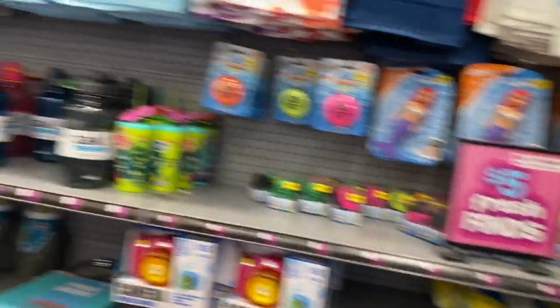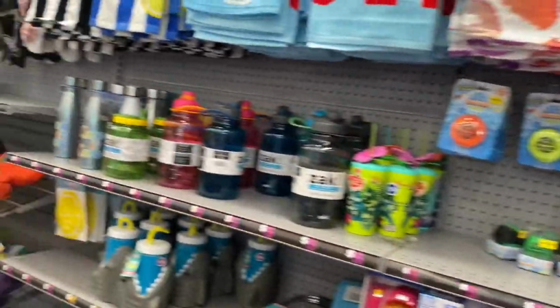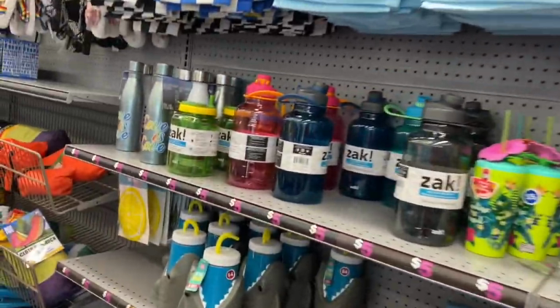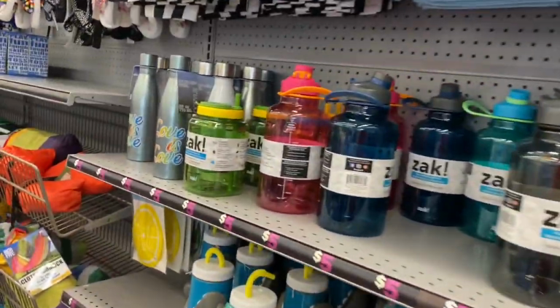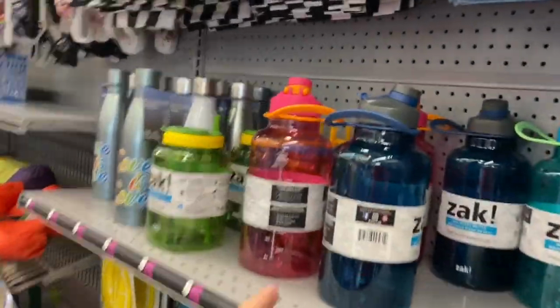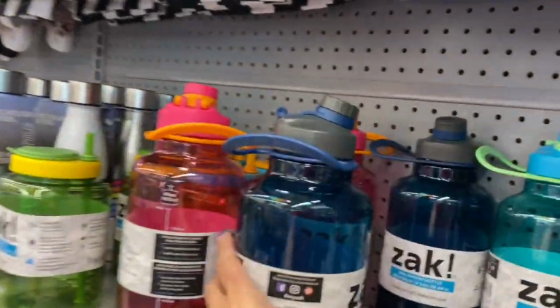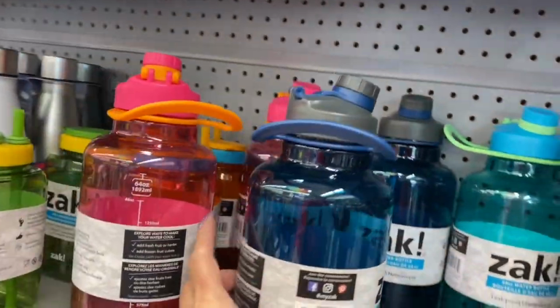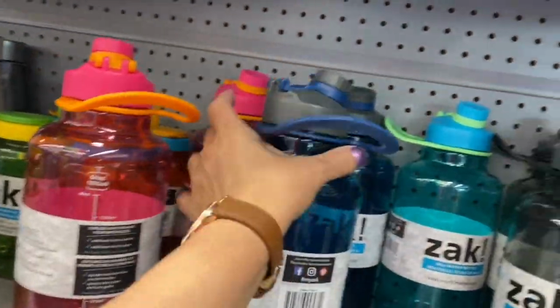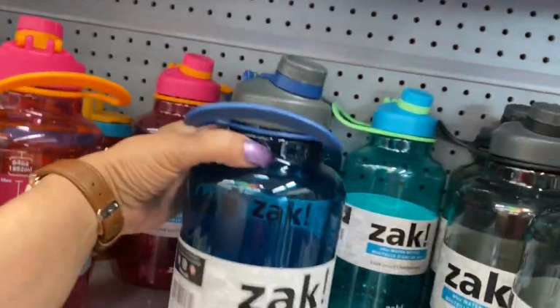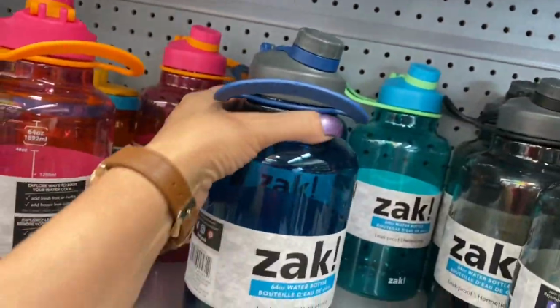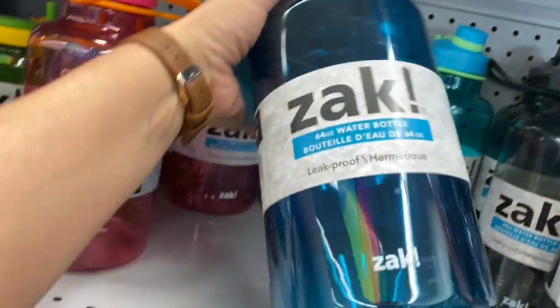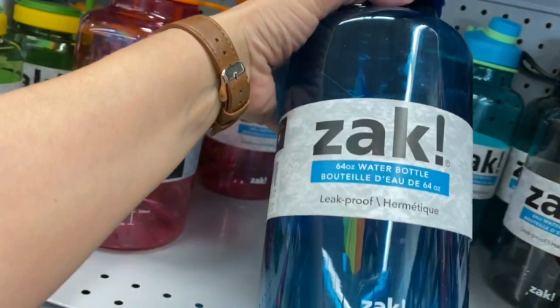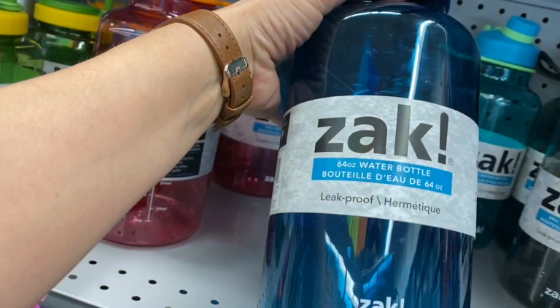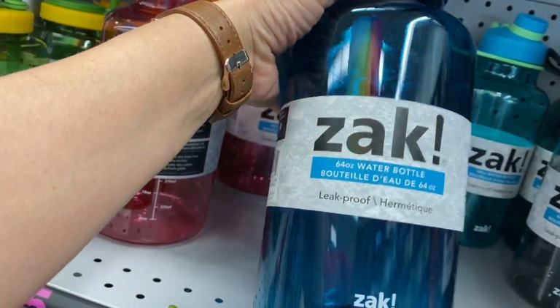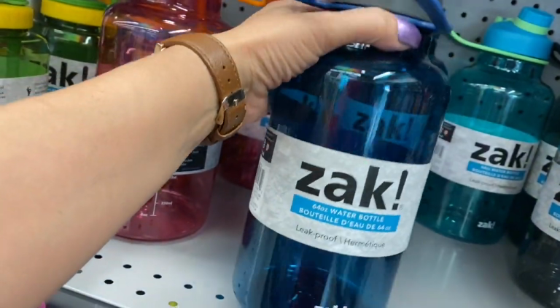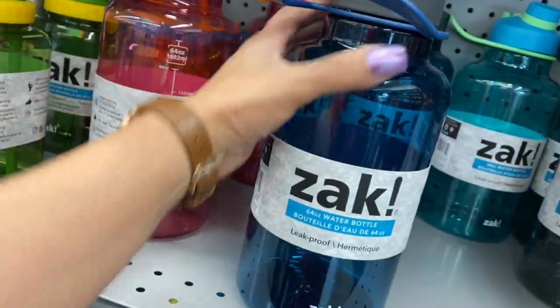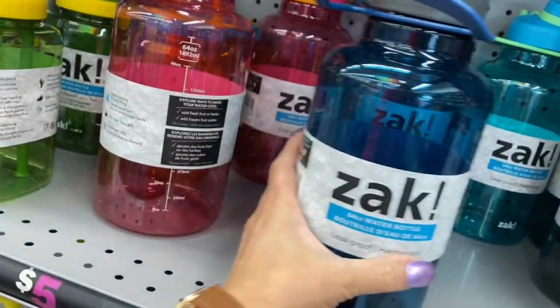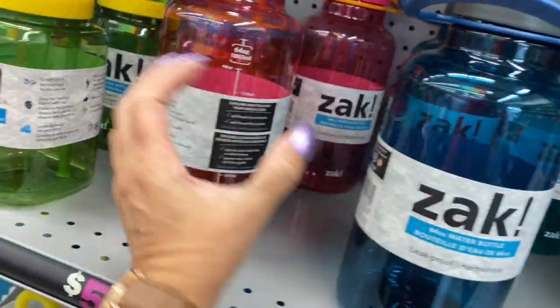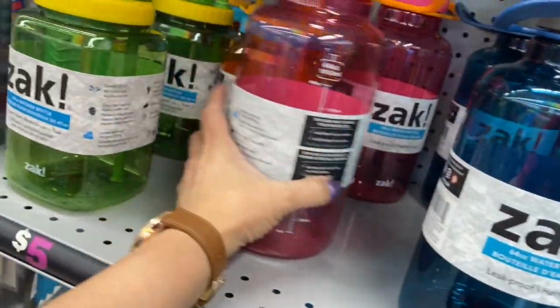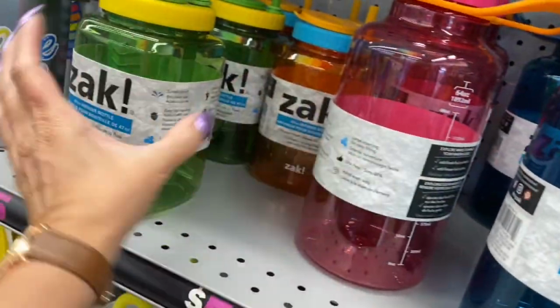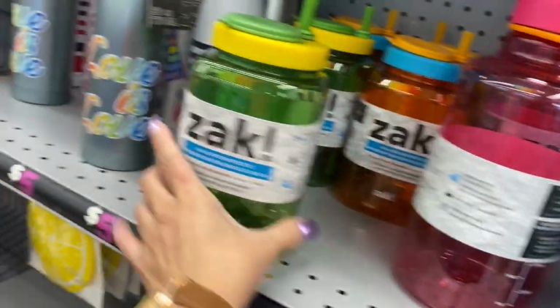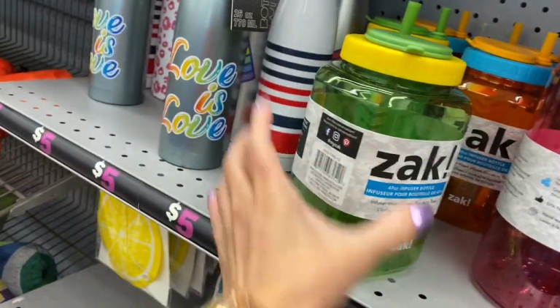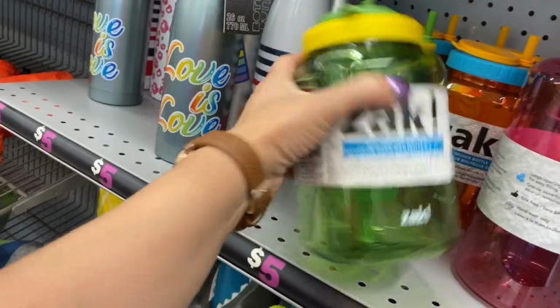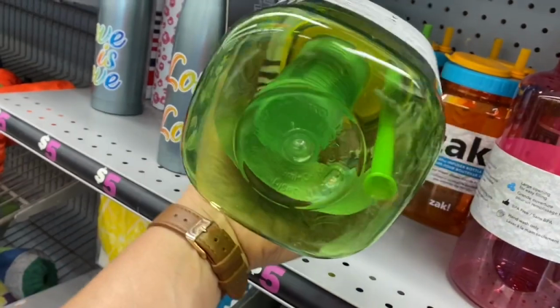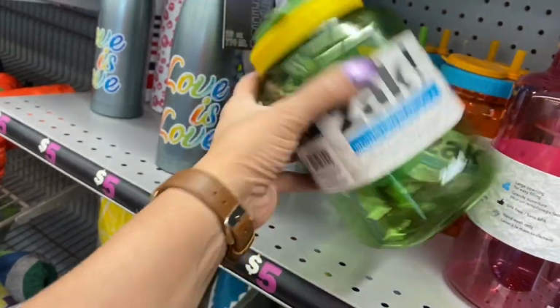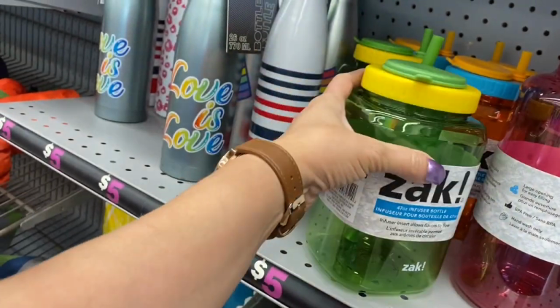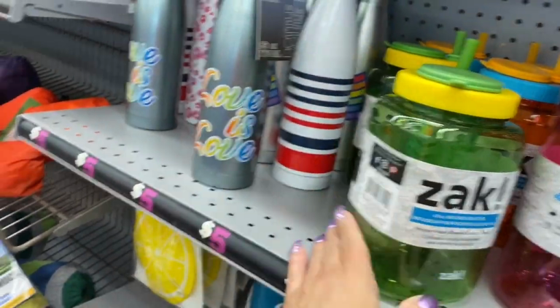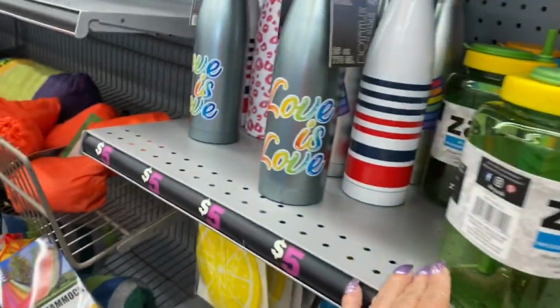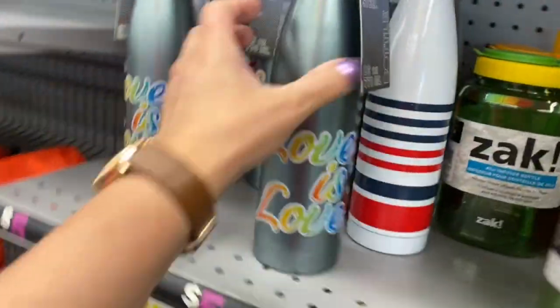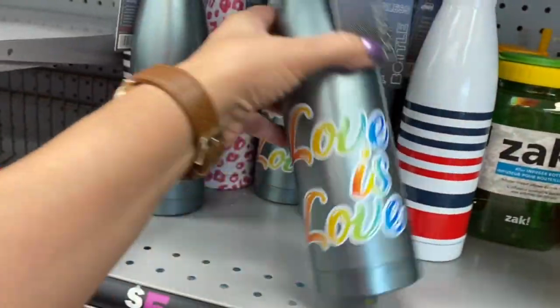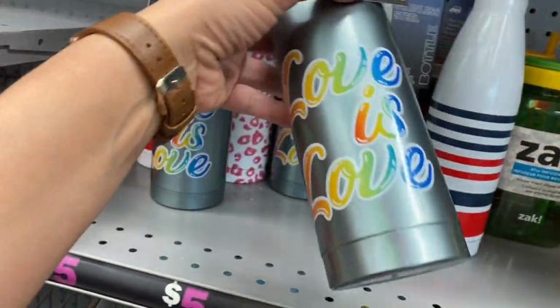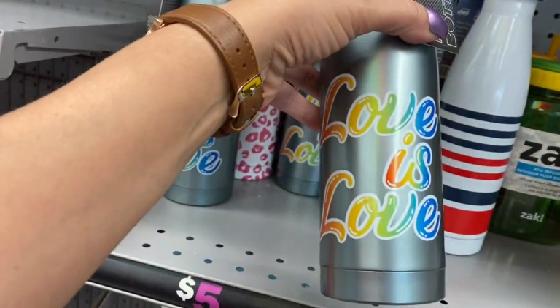And then look at the size of these Zach cups. The Zach water bottles — oh my goodness. And then look at this one — it has the infuser inside. And I'm loving the little tins.